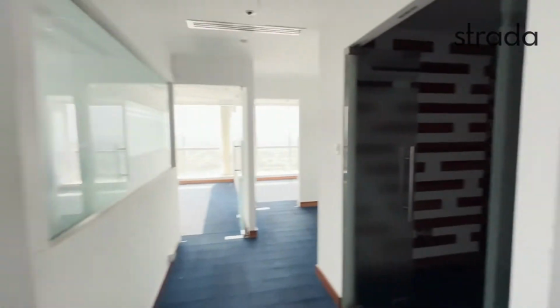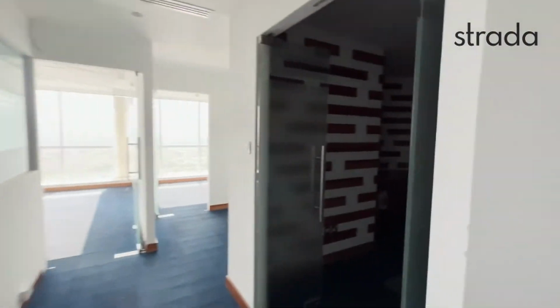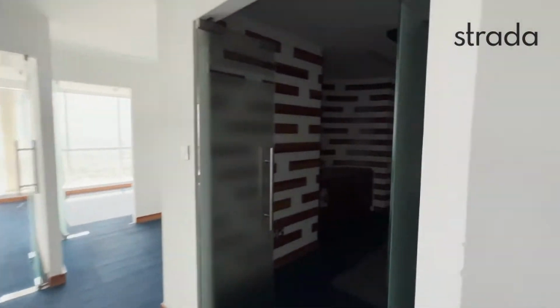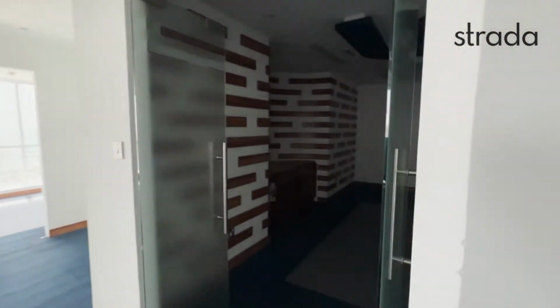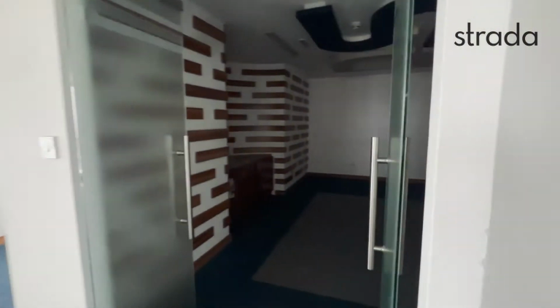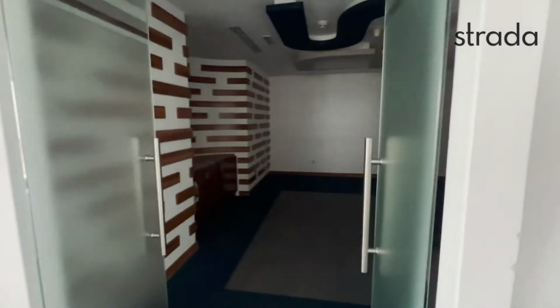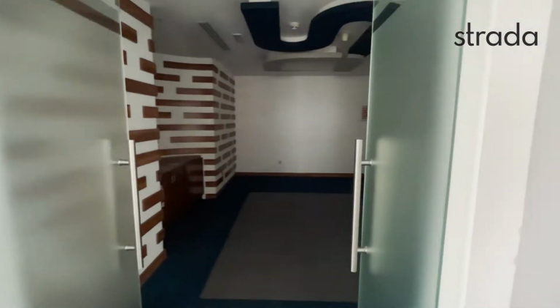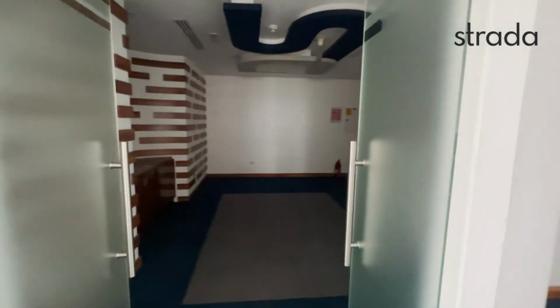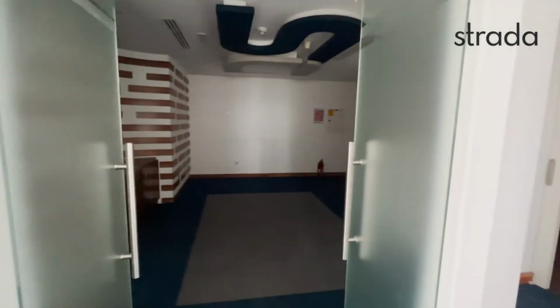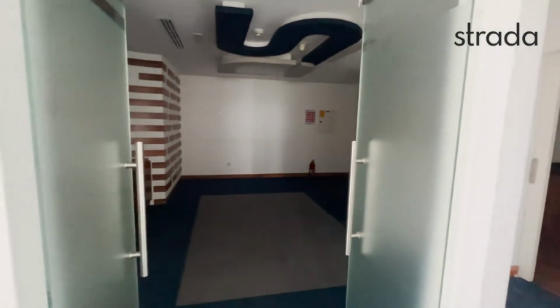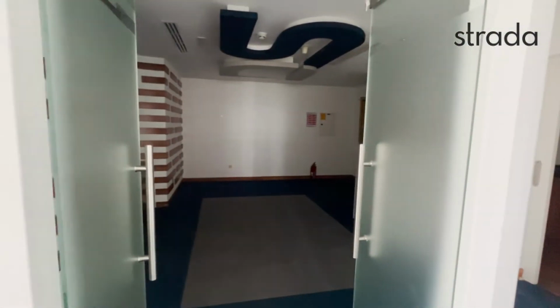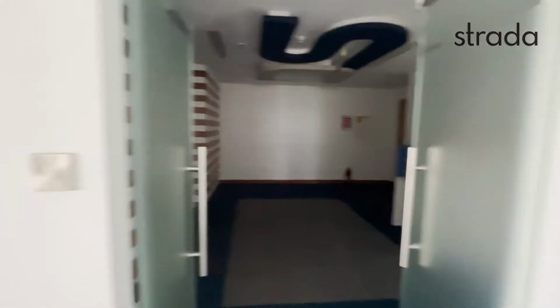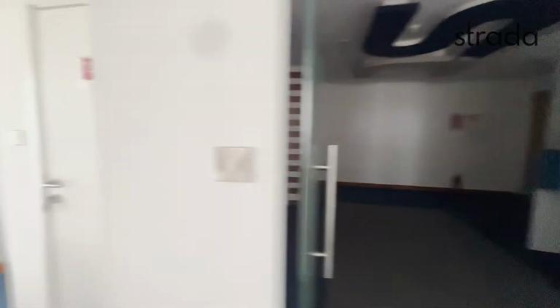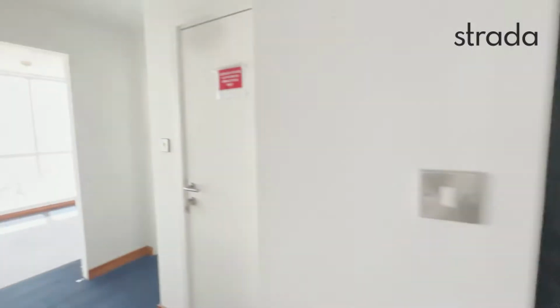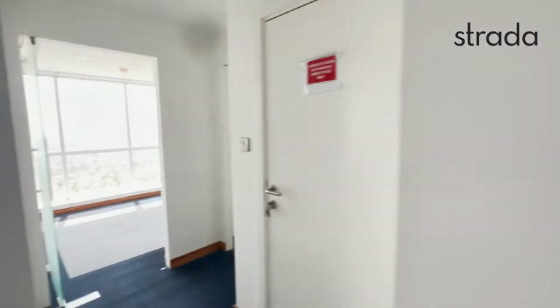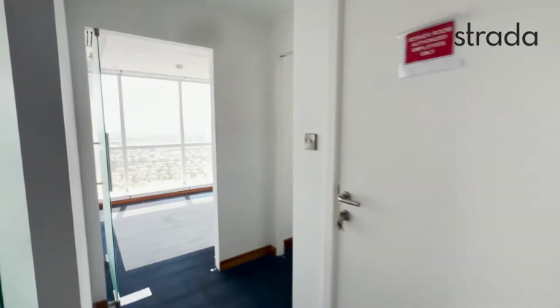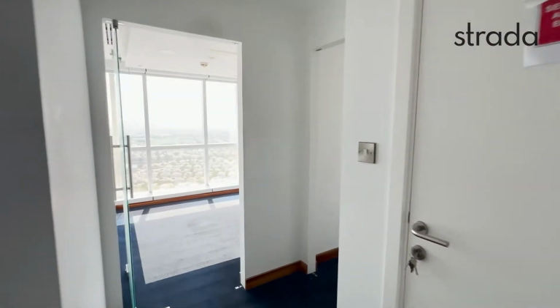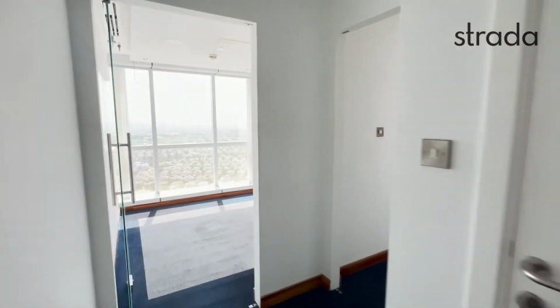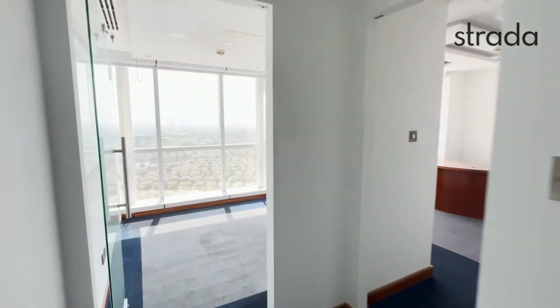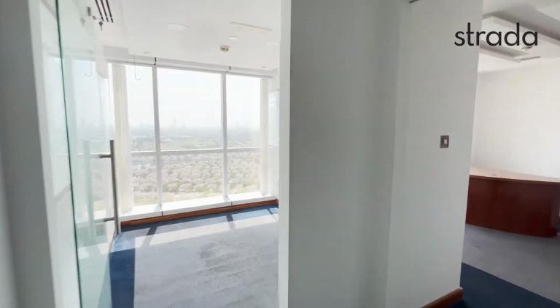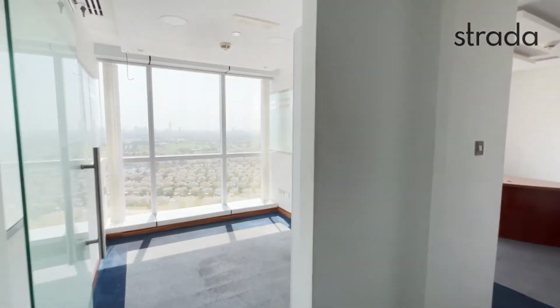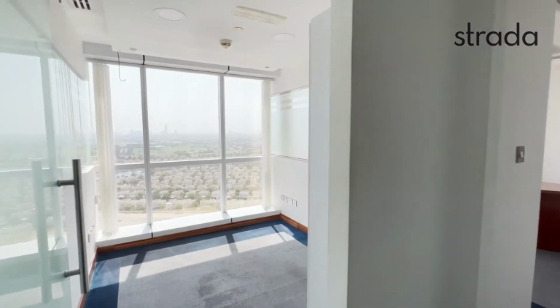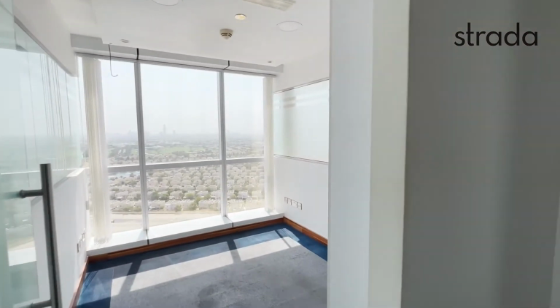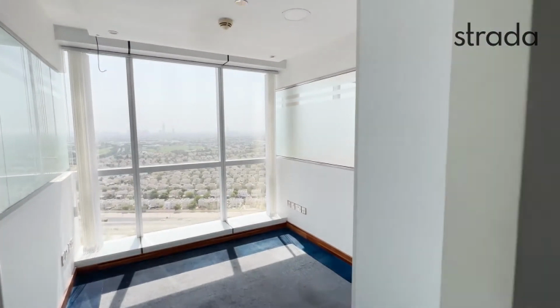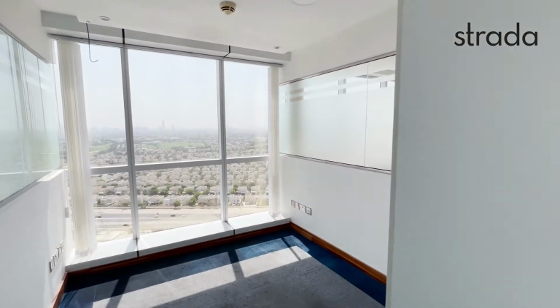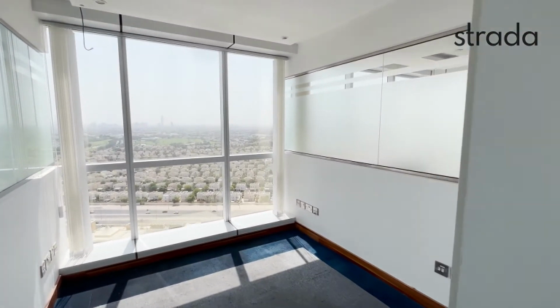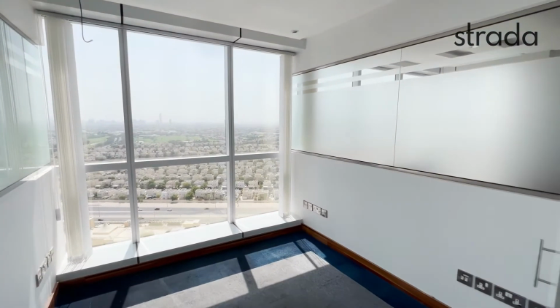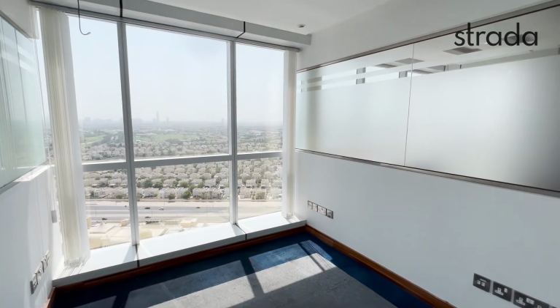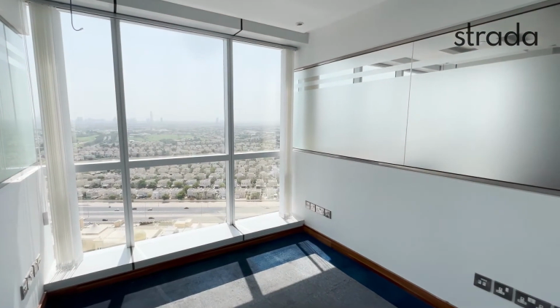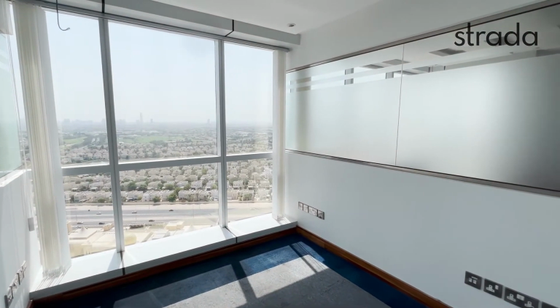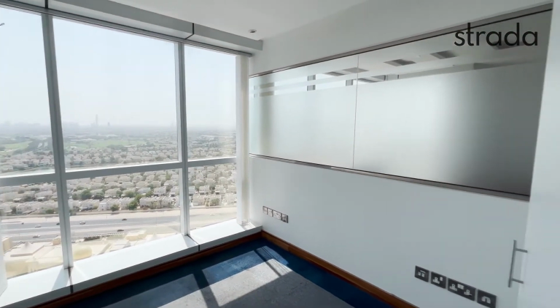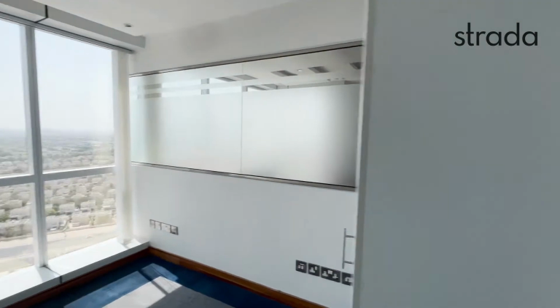There's a large reception area just through here, along with a couple of other manager rooms, this being one of them. Once again, you've got that excellent meadows view.